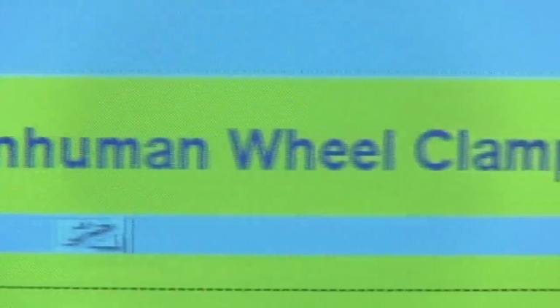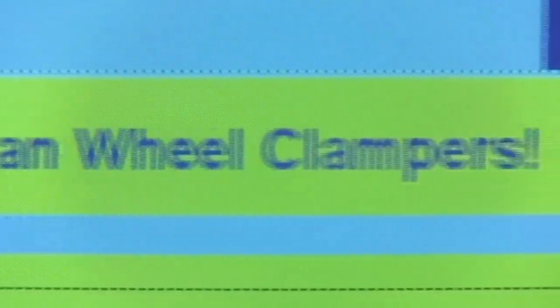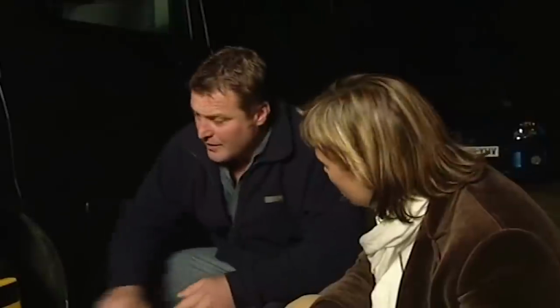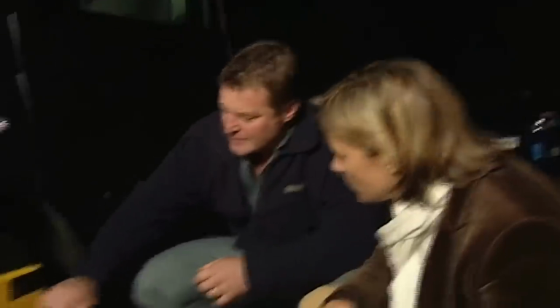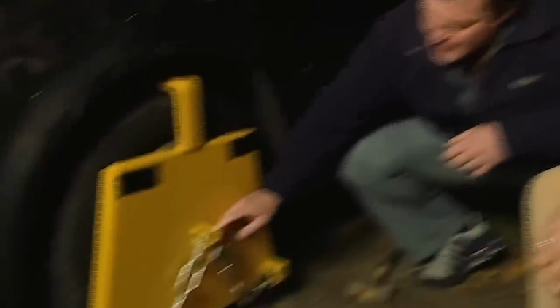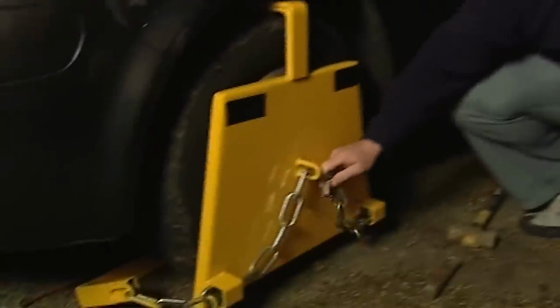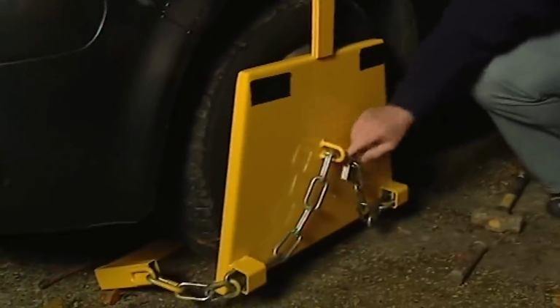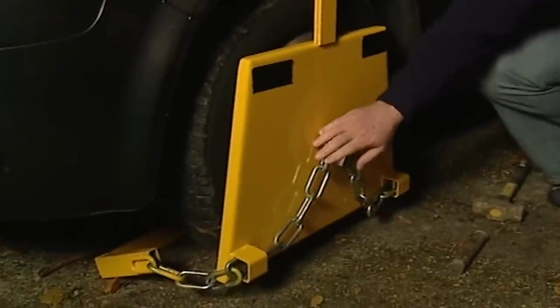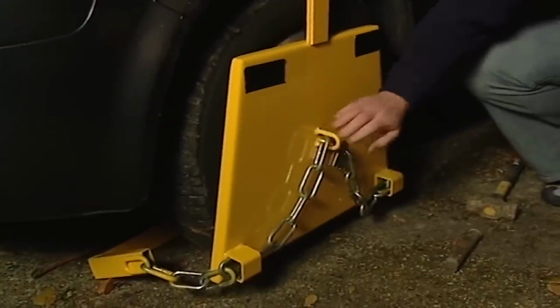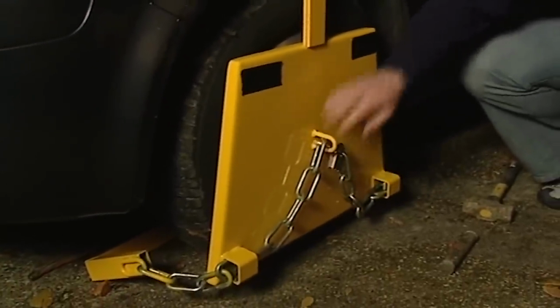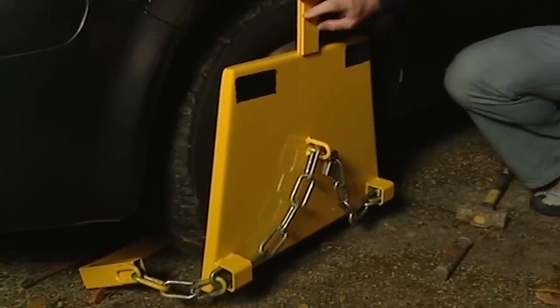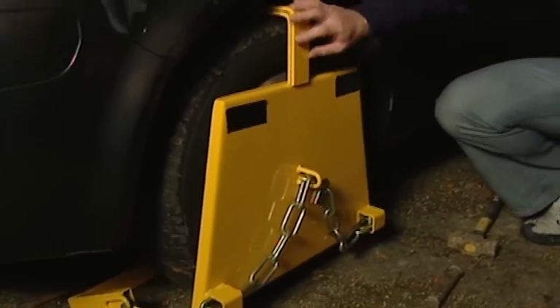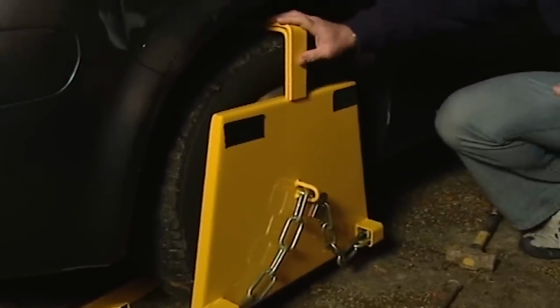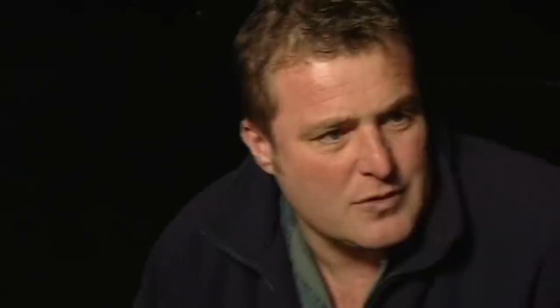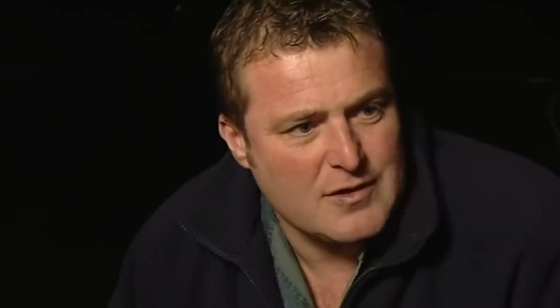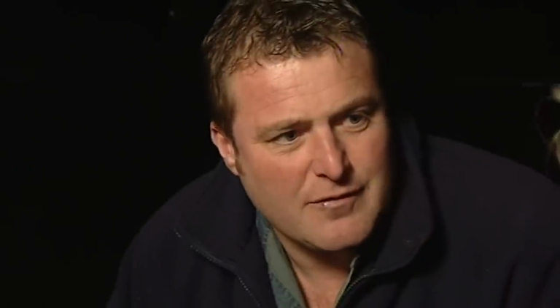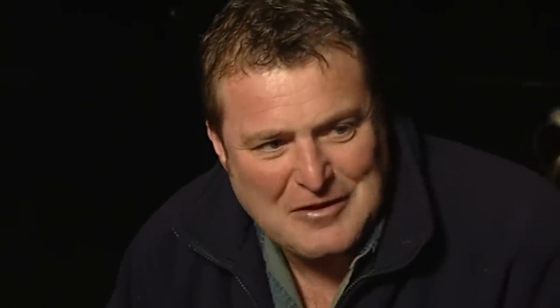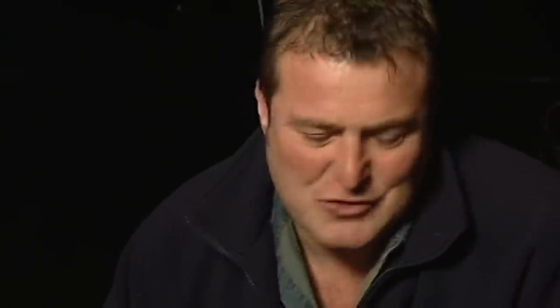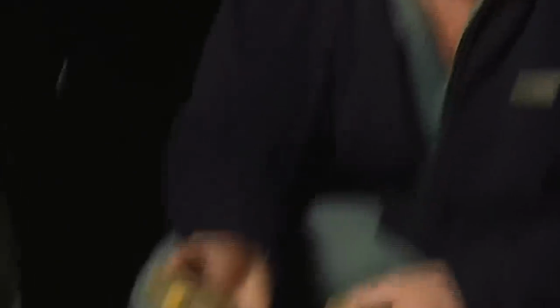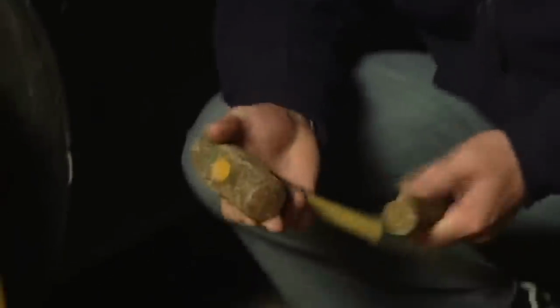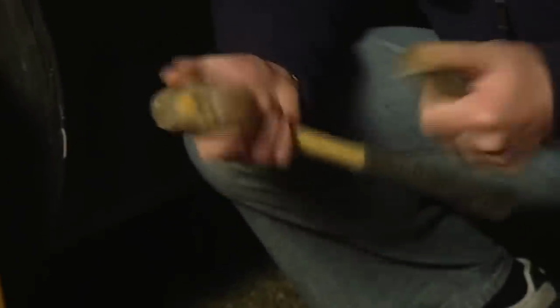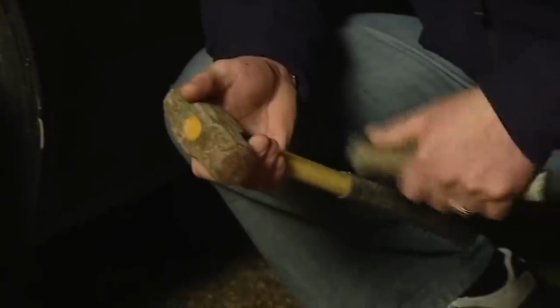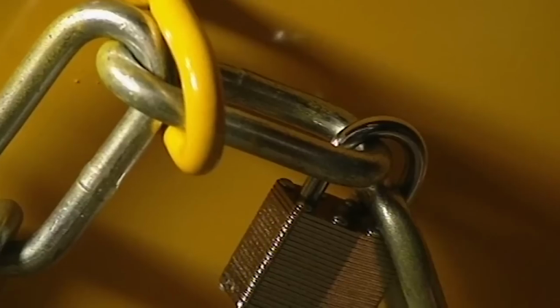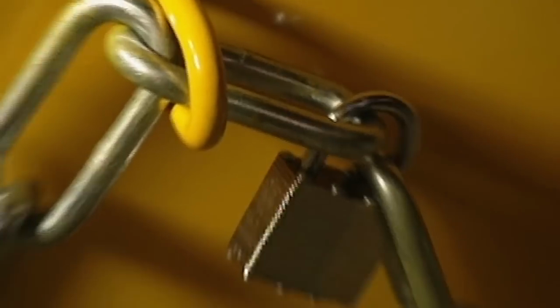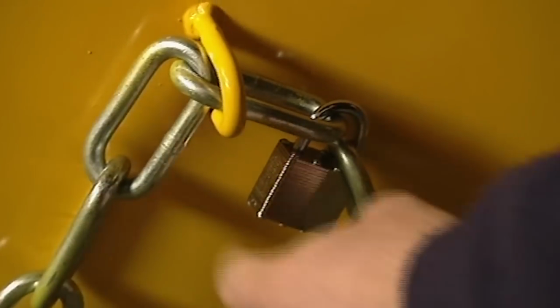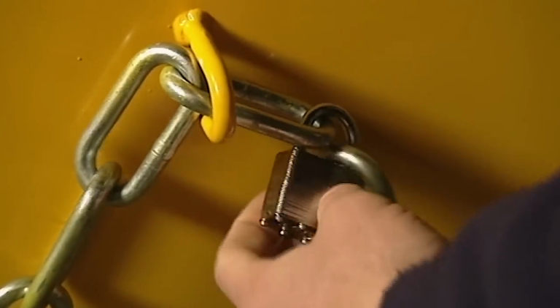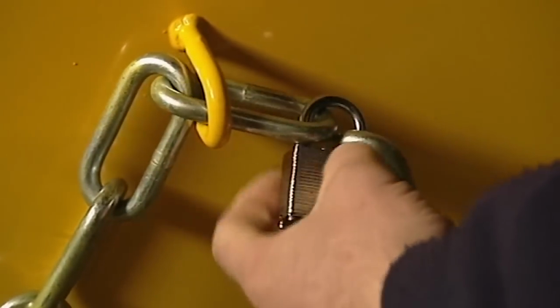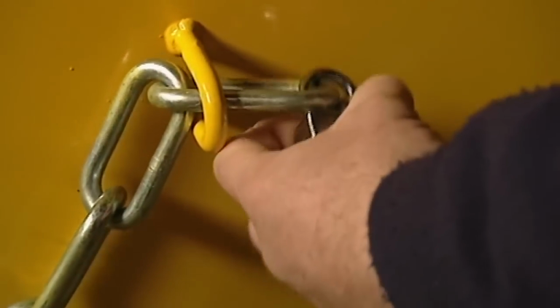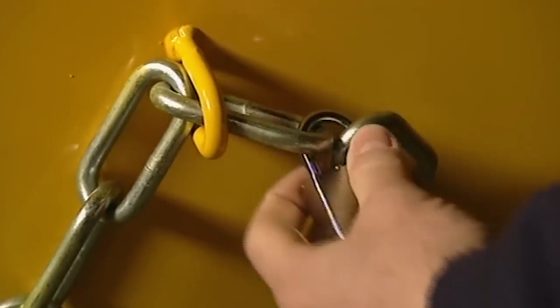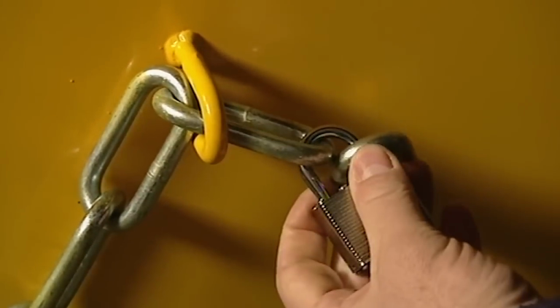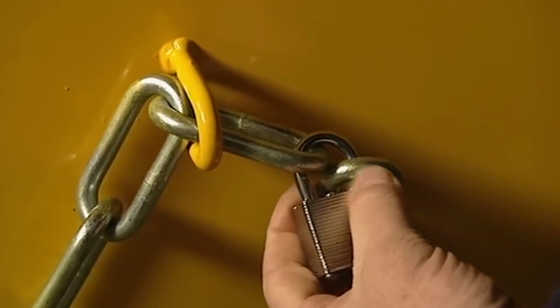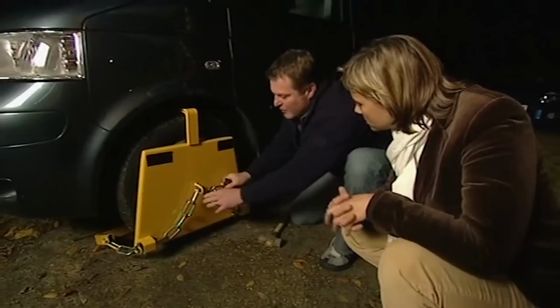The weakest link on any of these is always the padlock. What we encourage people to do is always carry something in the boot that's going to get these off — like a hacksaw, a couple of quid, hammer and chisel. What you need to do is always hit down. That padlock will always be exposed.